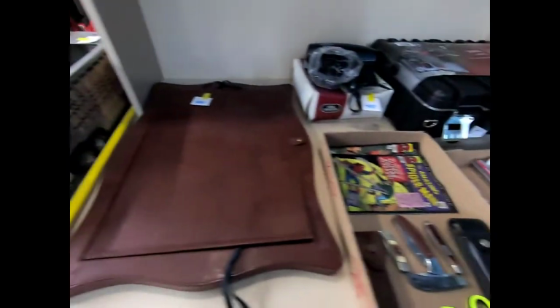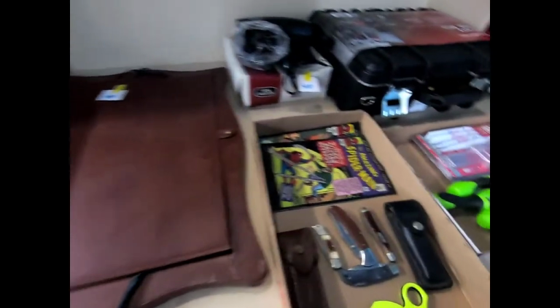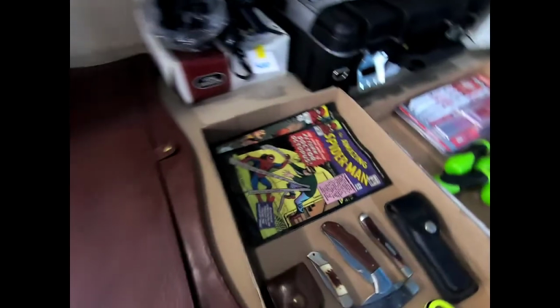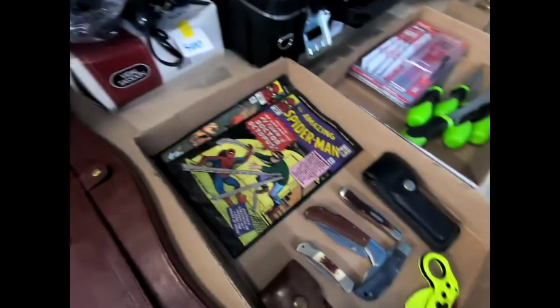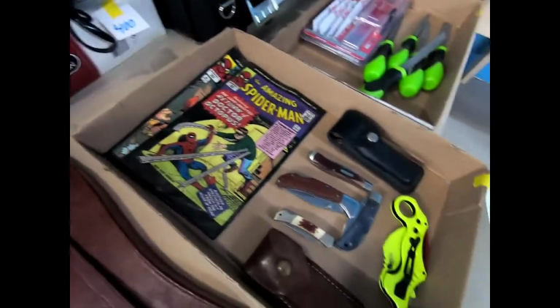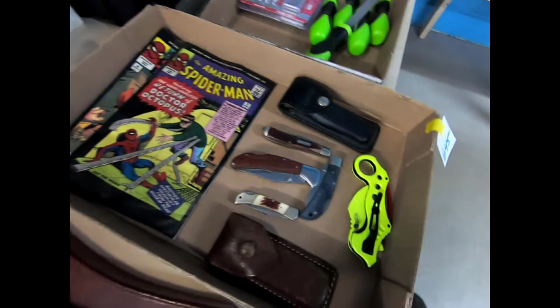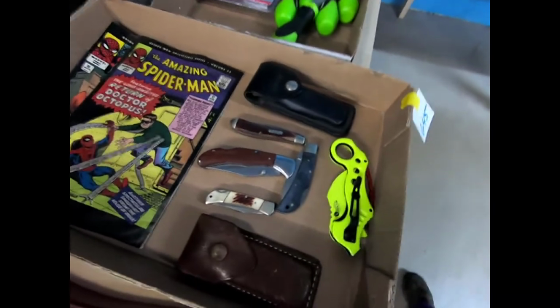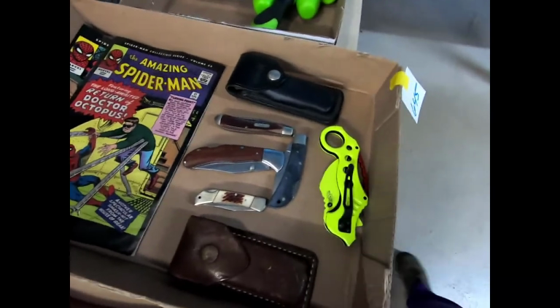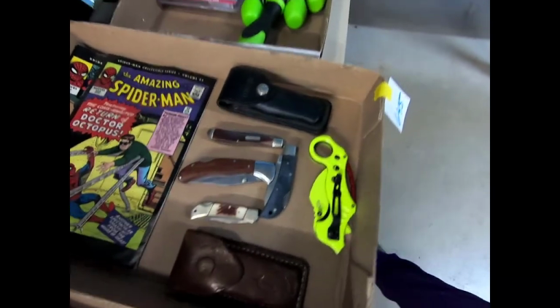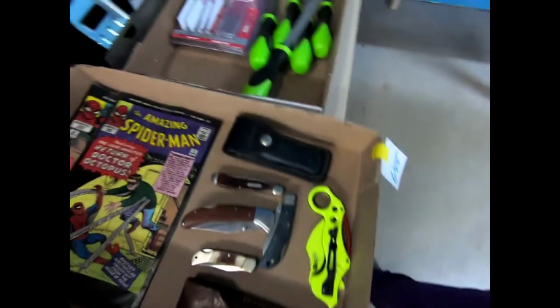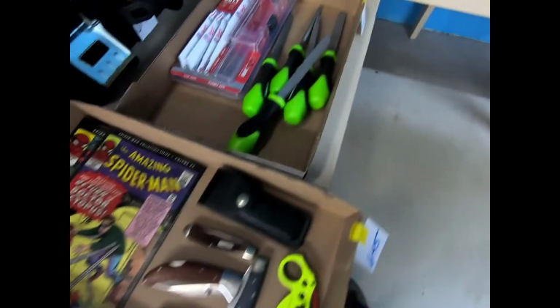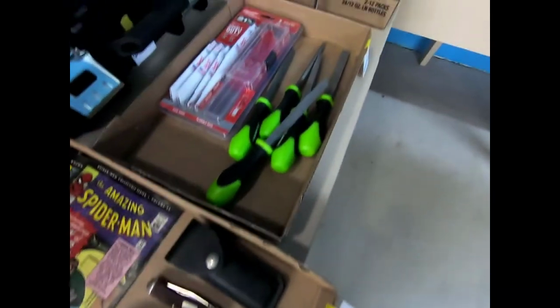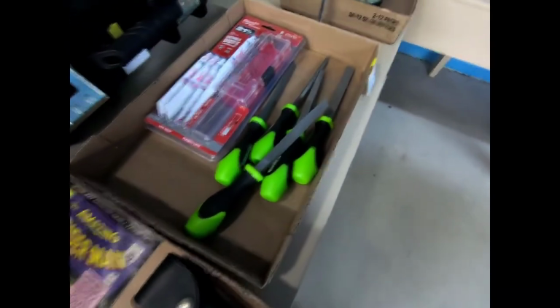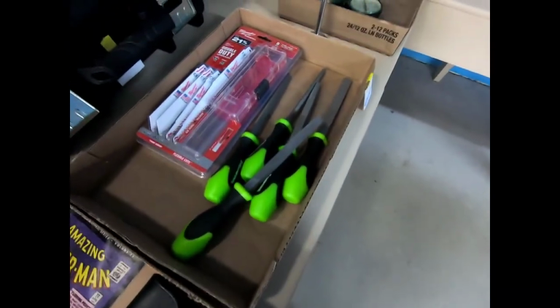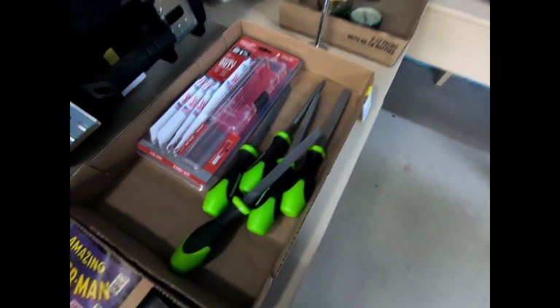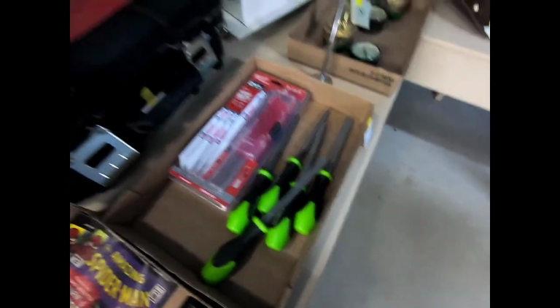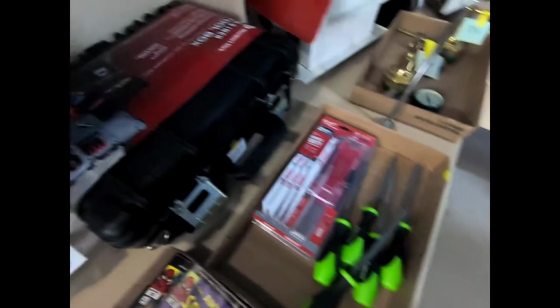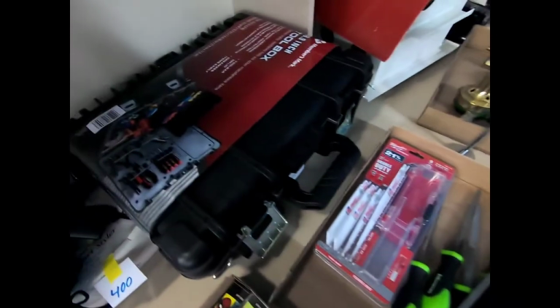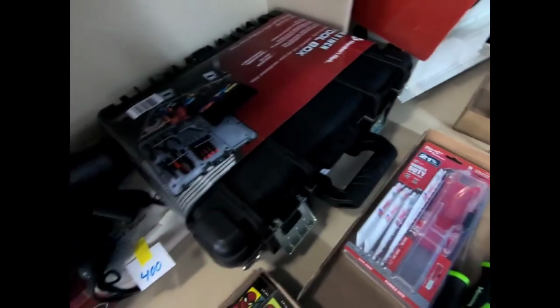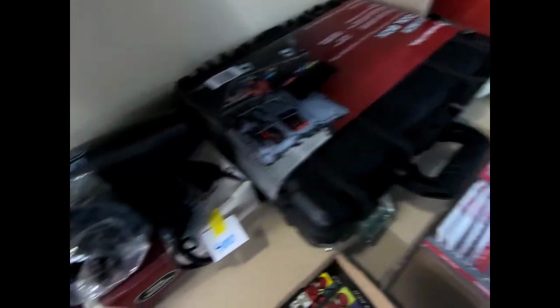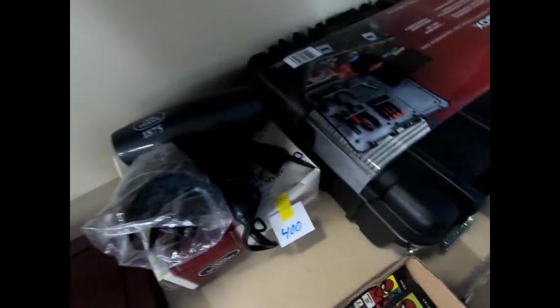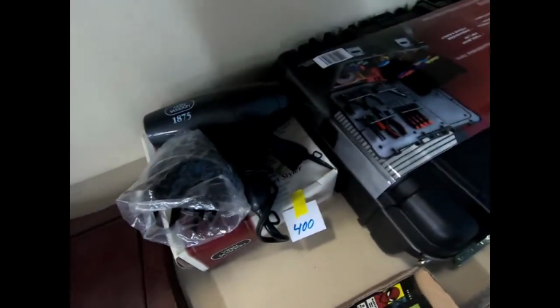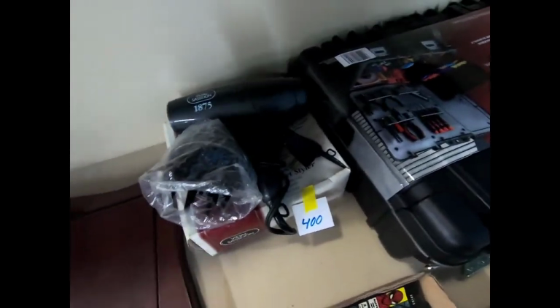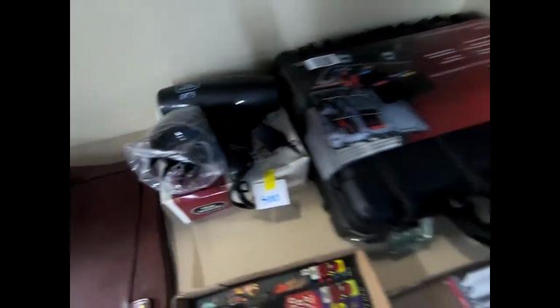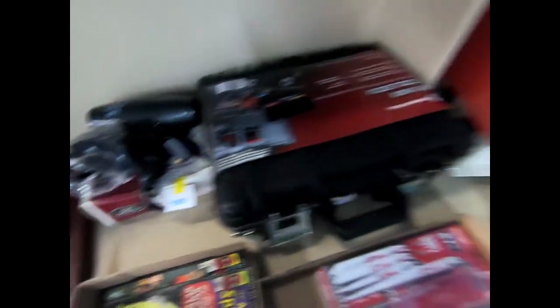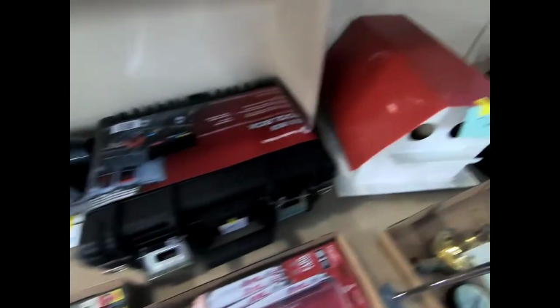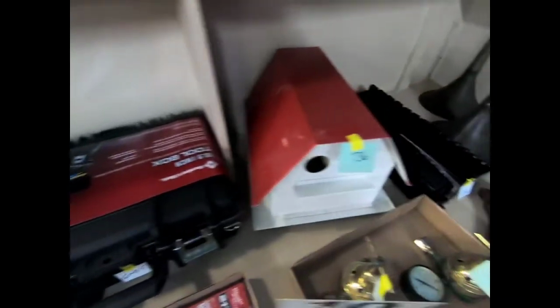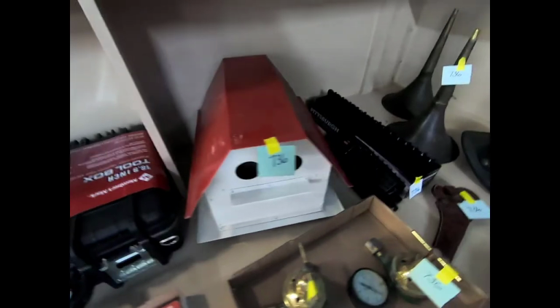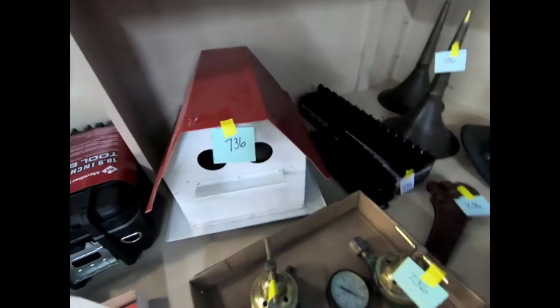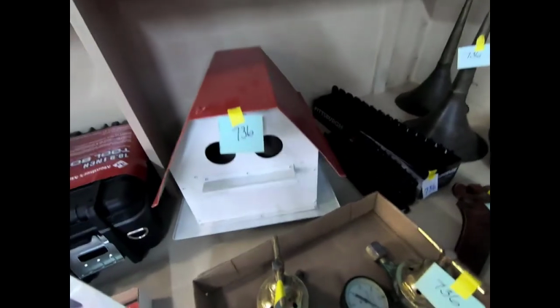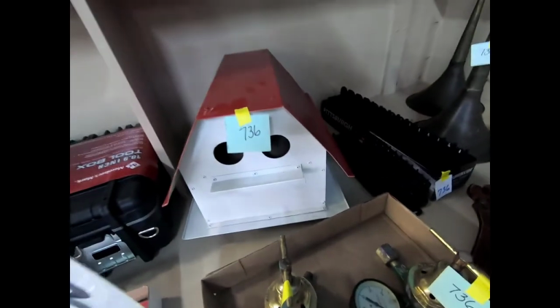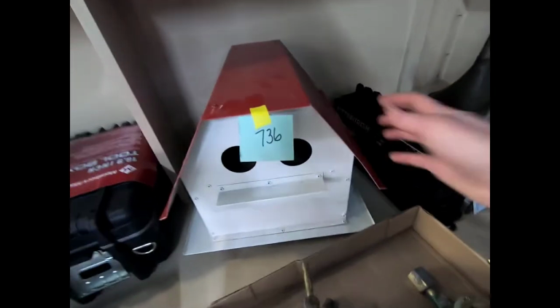Some Spider-Man comics, some pocket knives, some files and Sawzall blades, a toolbox, a Vidal Sassoon hair dryer, and a bird box that is metal.